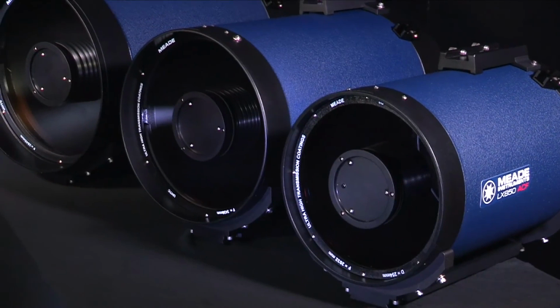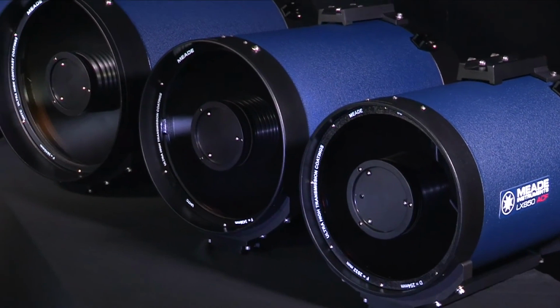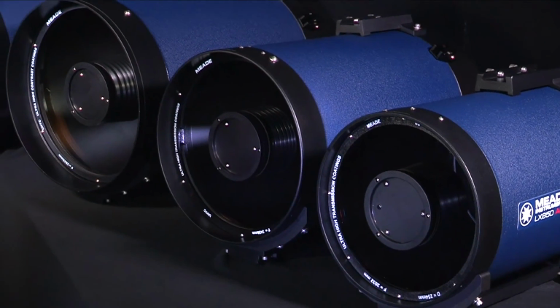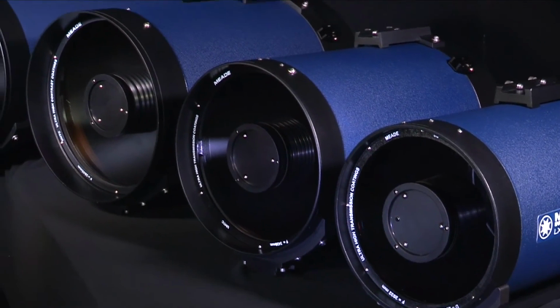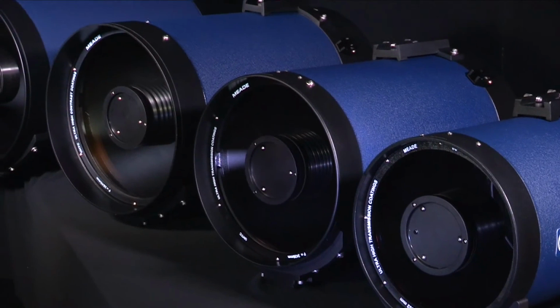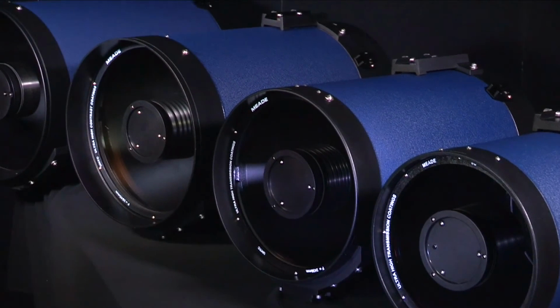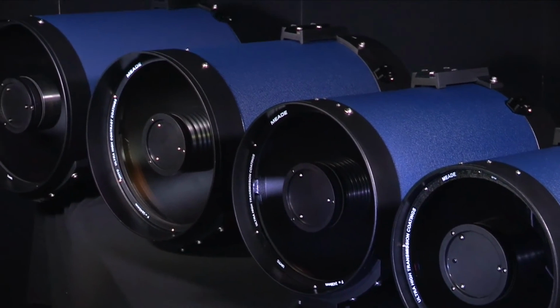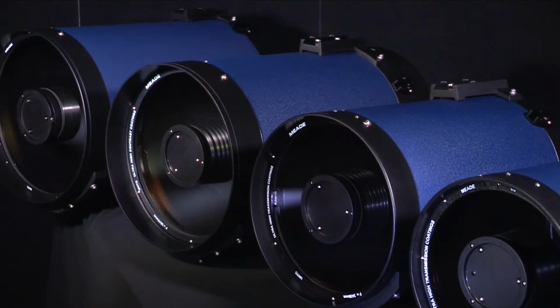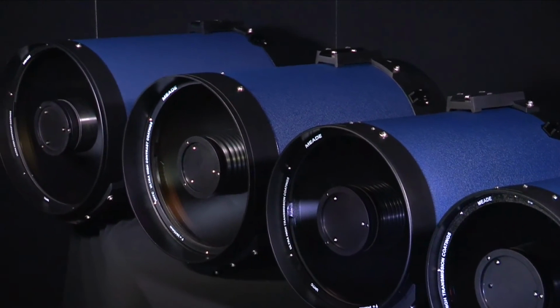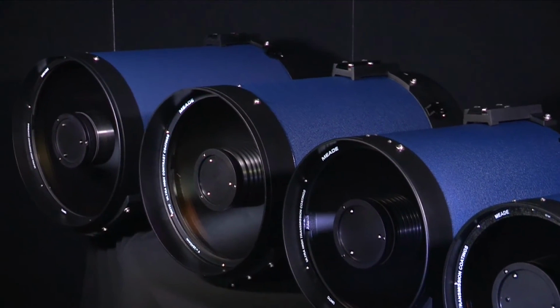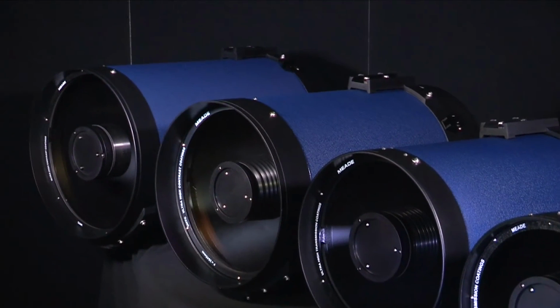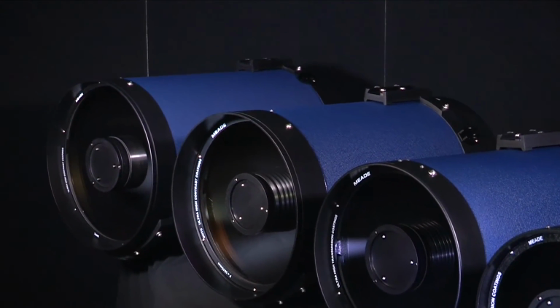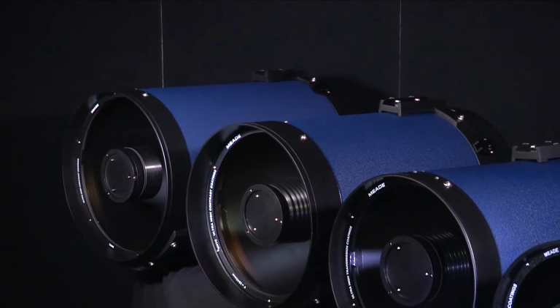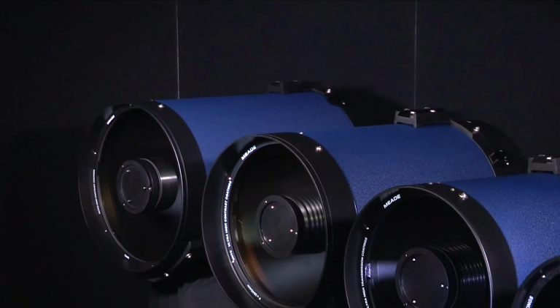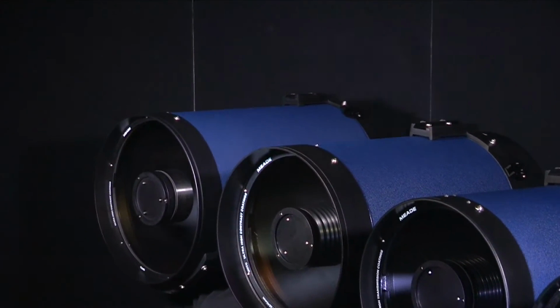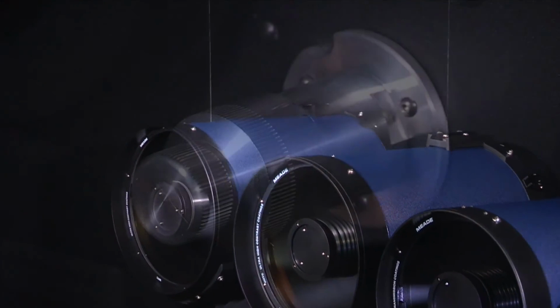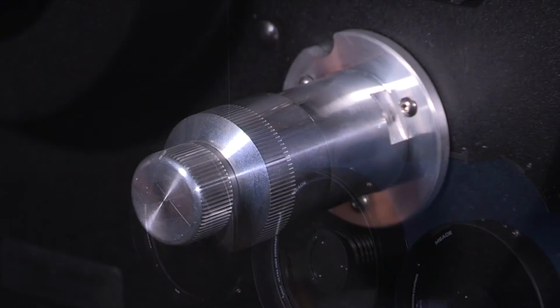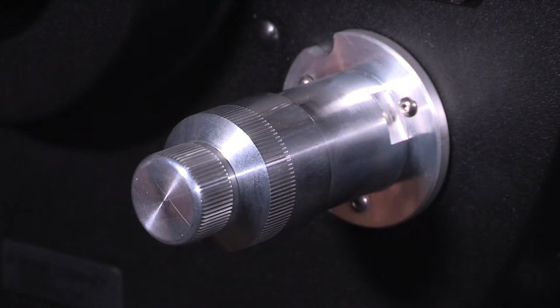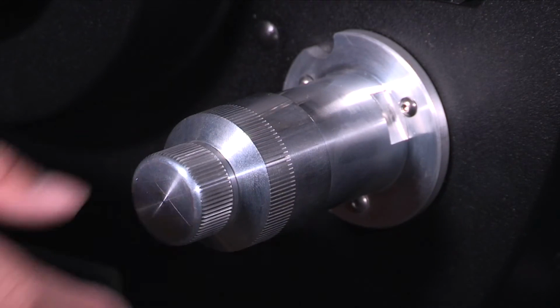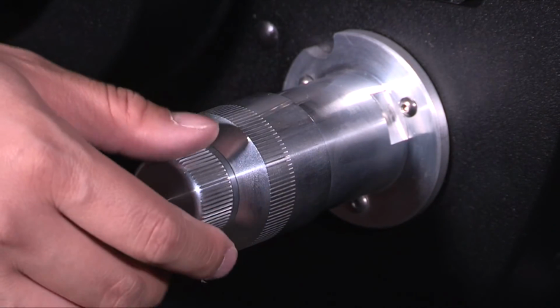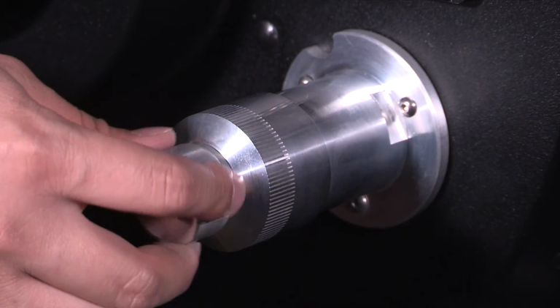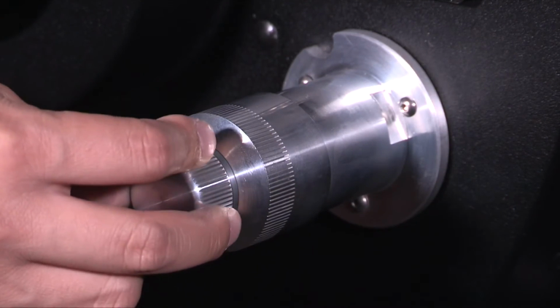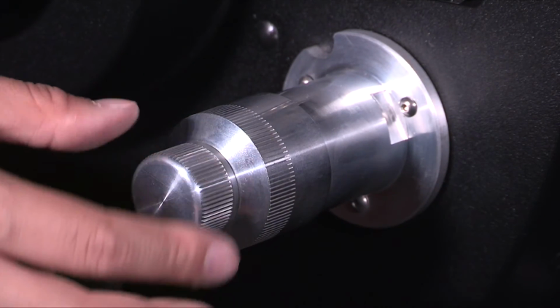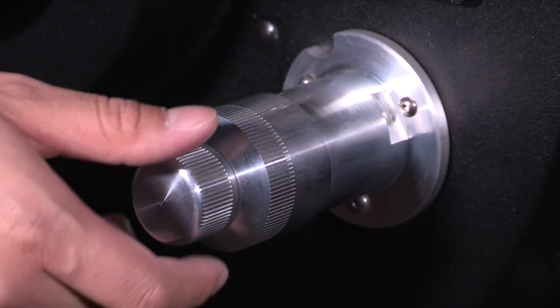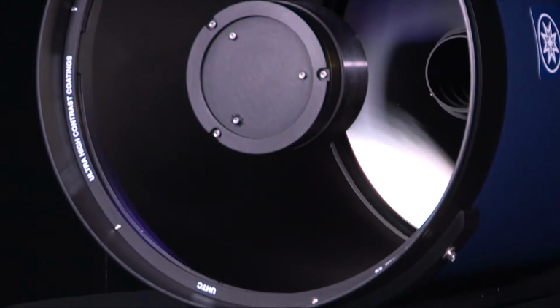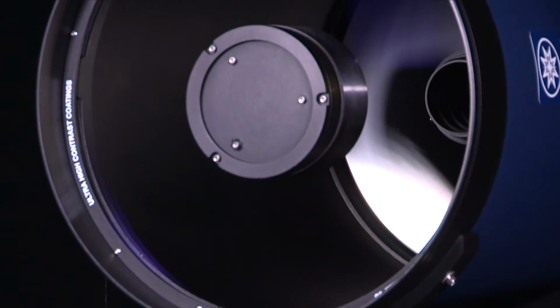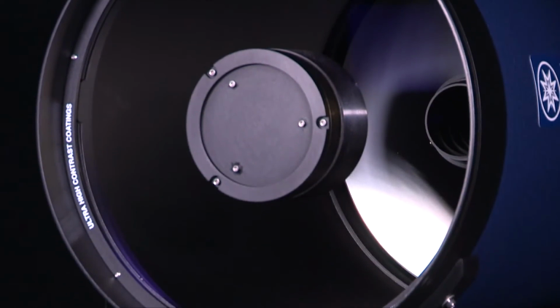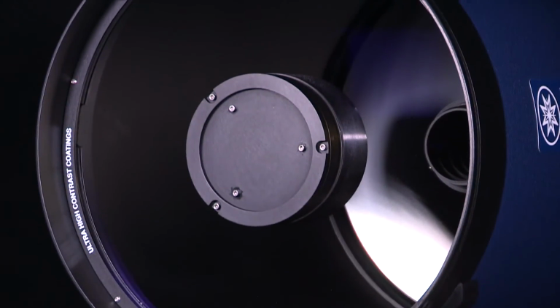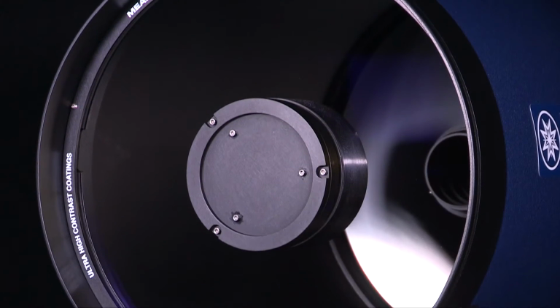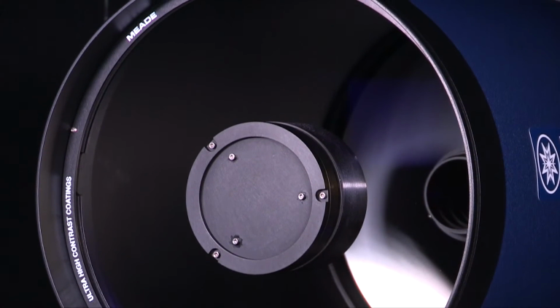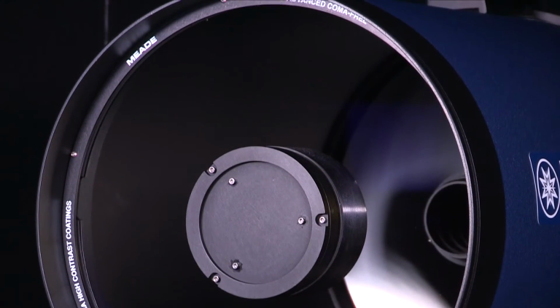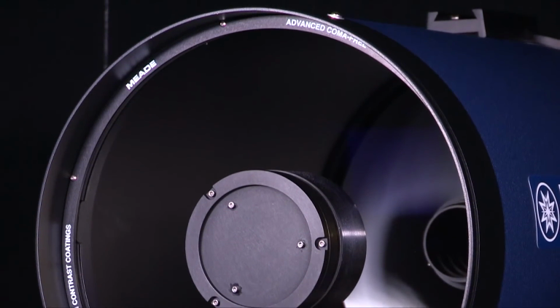The F8 optical tubes are available in 10-inch, 12-inch, 14-inch, and 16-inch apertures. They include a dual-speed mechanical focuser and an internal Crayford-style focuser design for zero-image shift focusing.